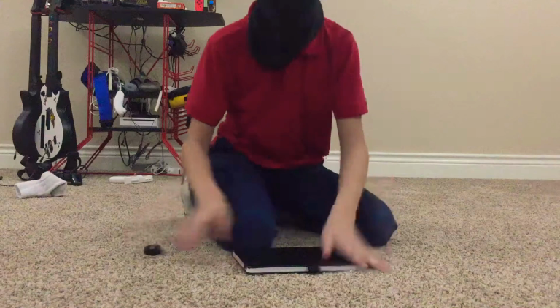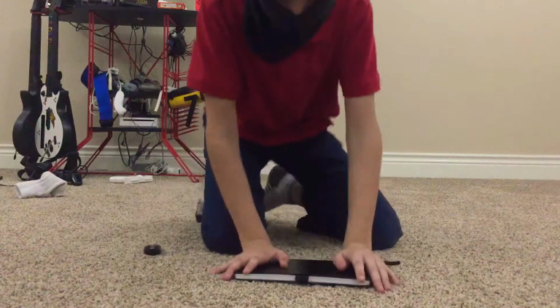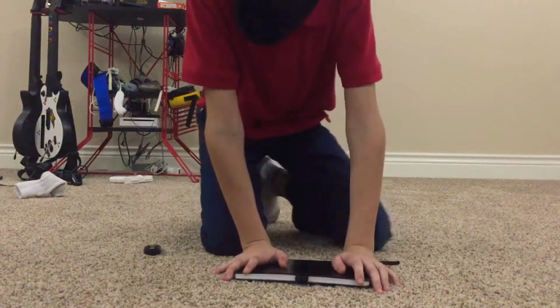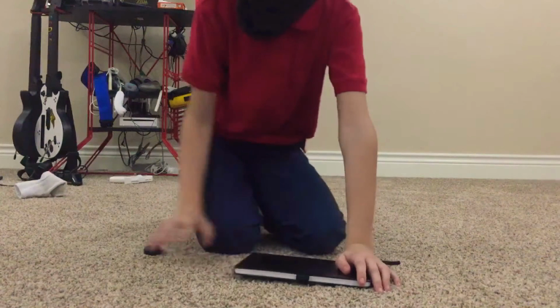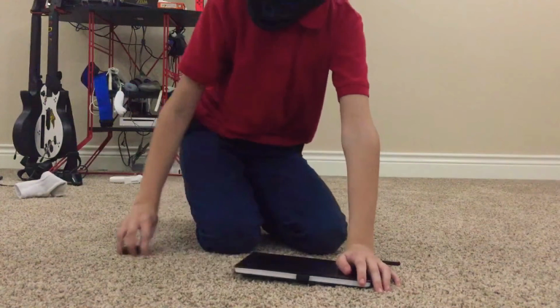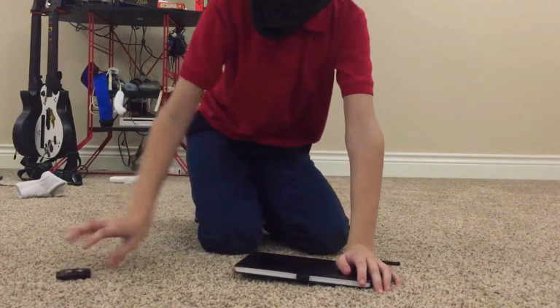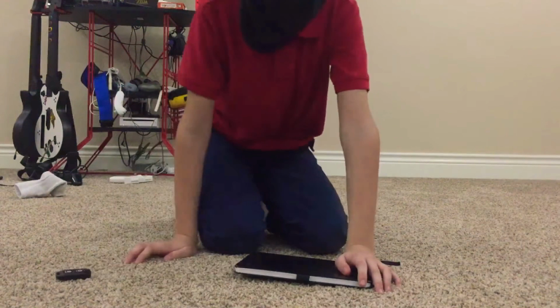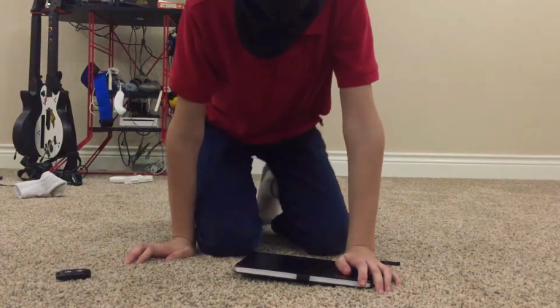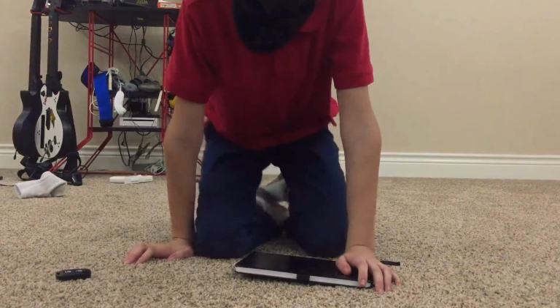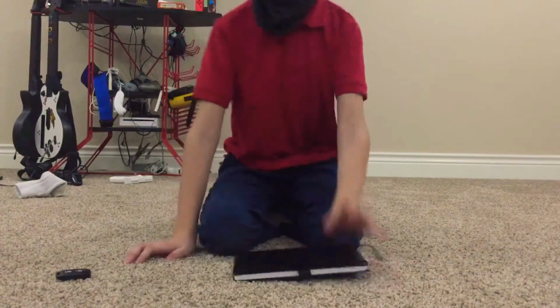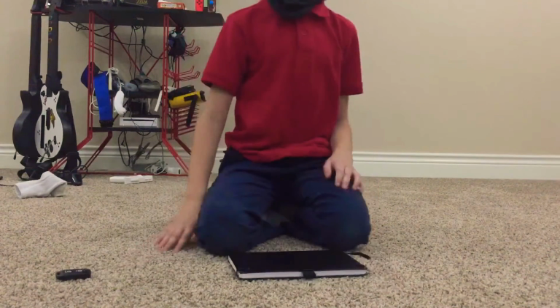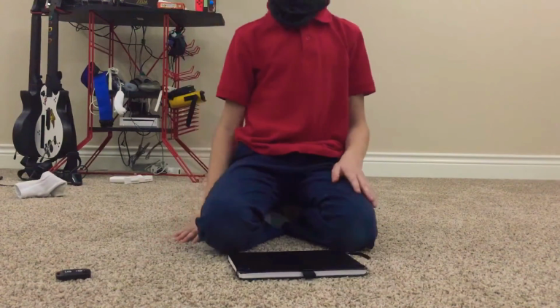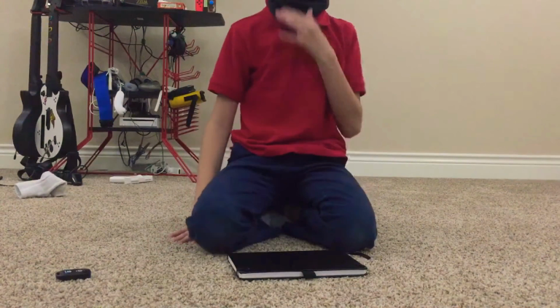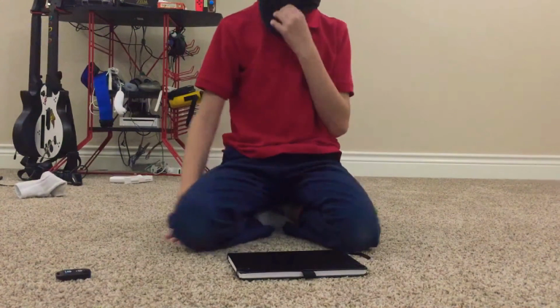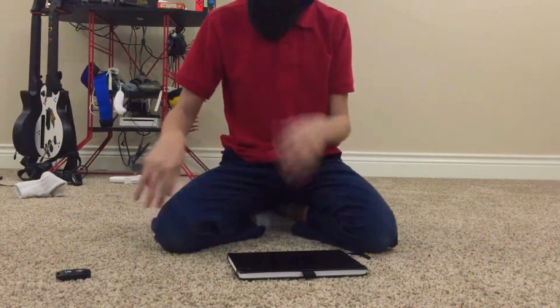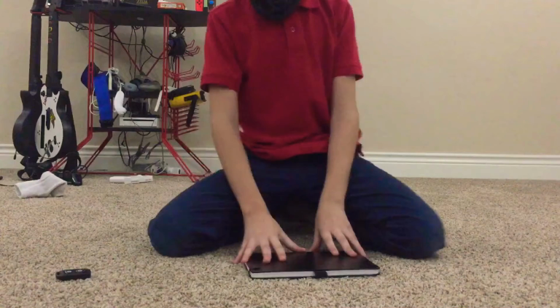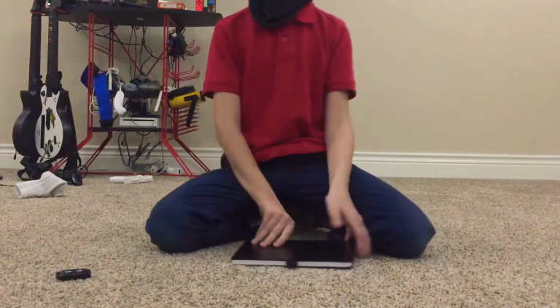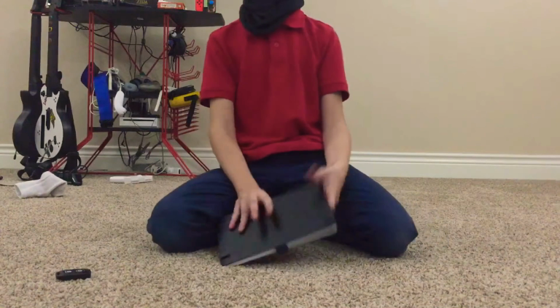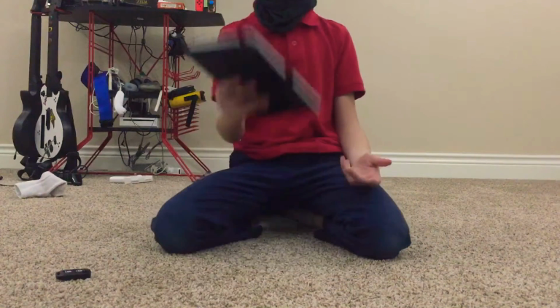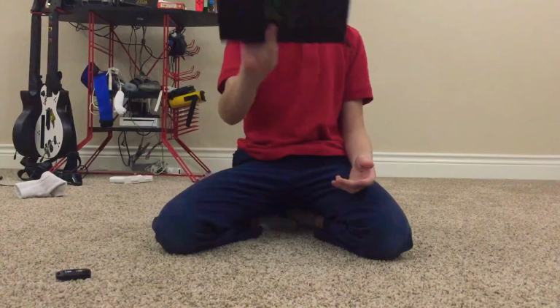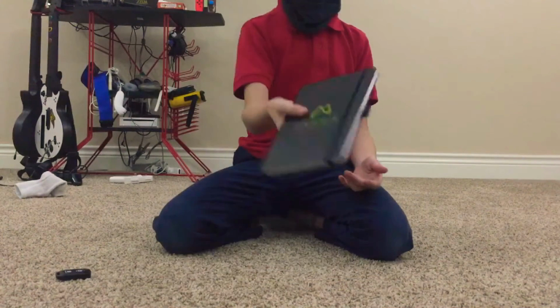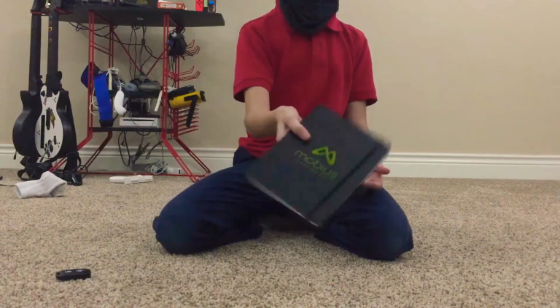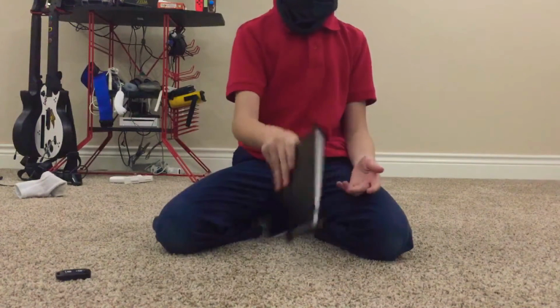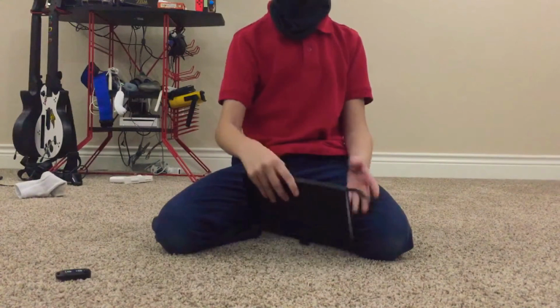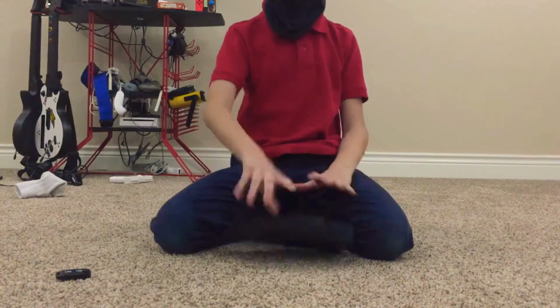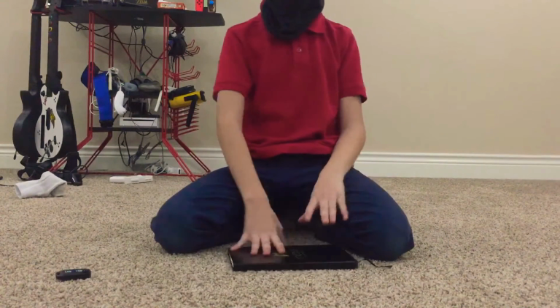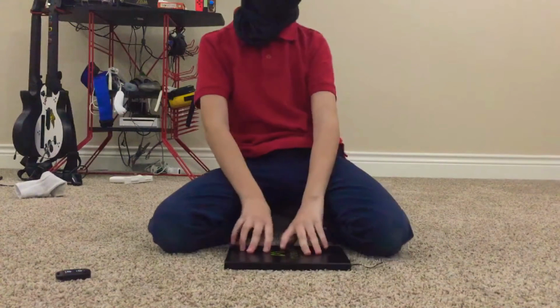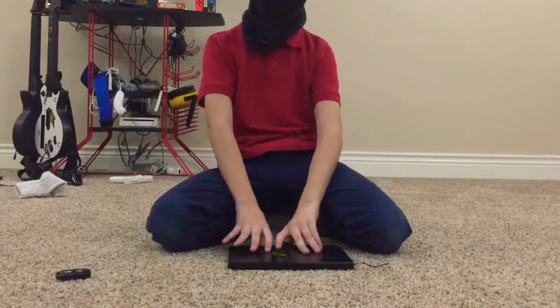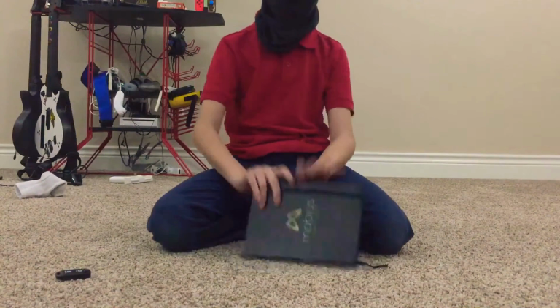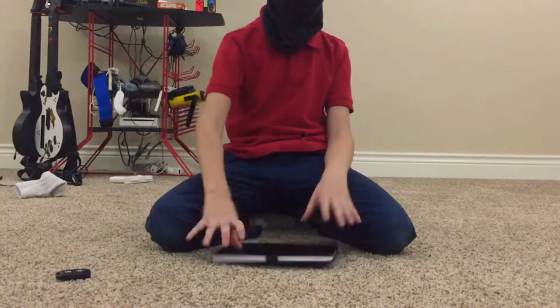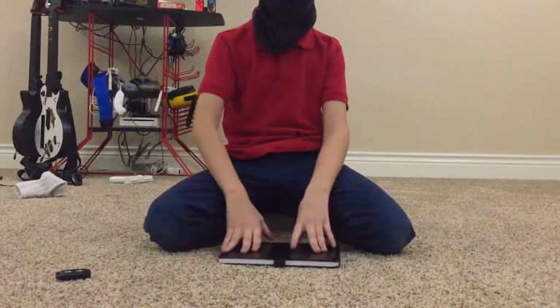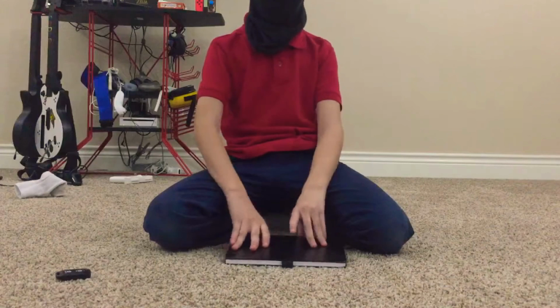Hey guys, so you might not have a fingerboard — I mean hand board — and that's fine. You can just use any old notebook and do this. Ready?